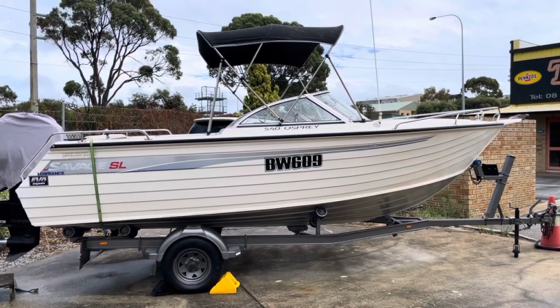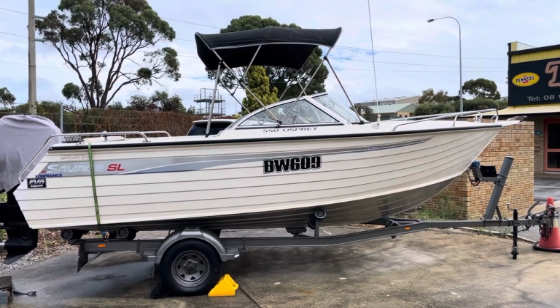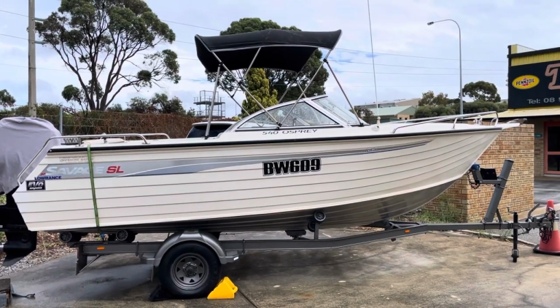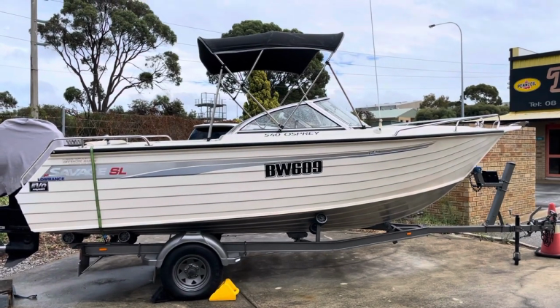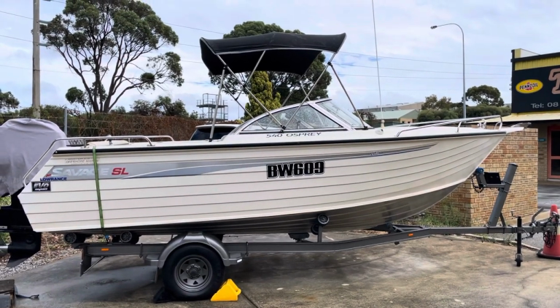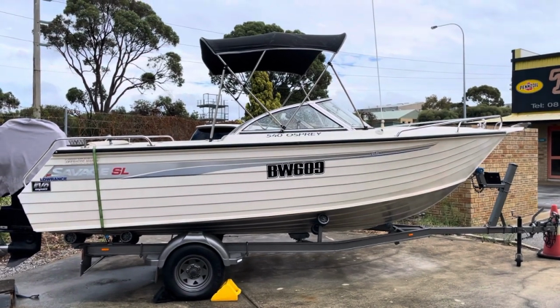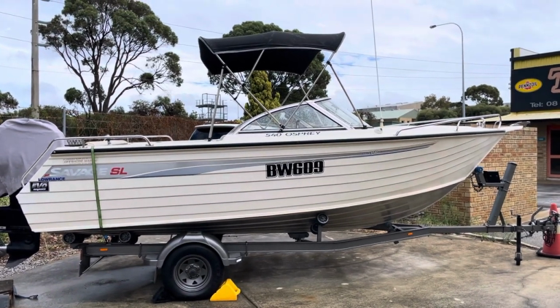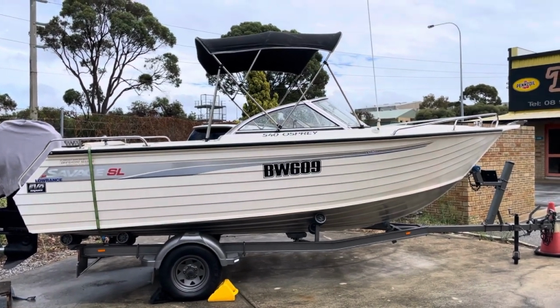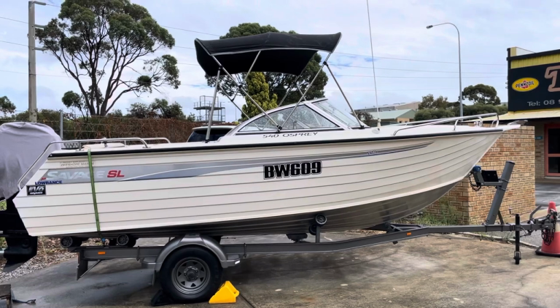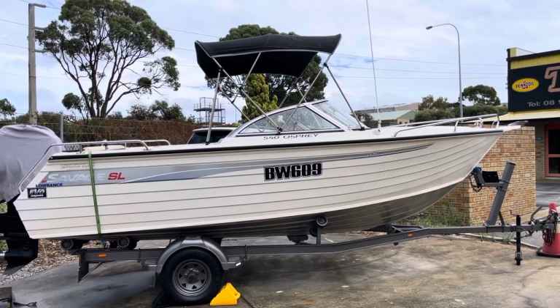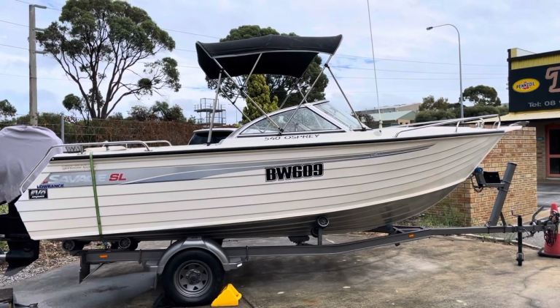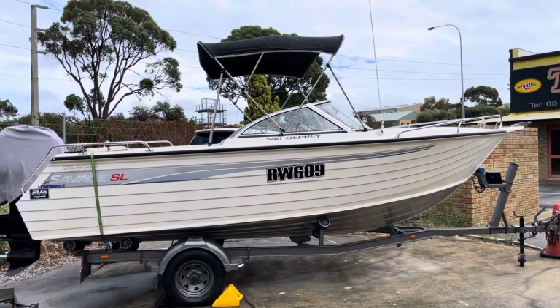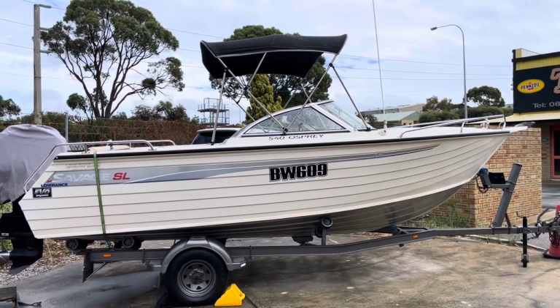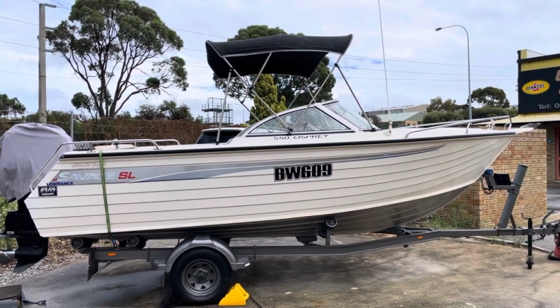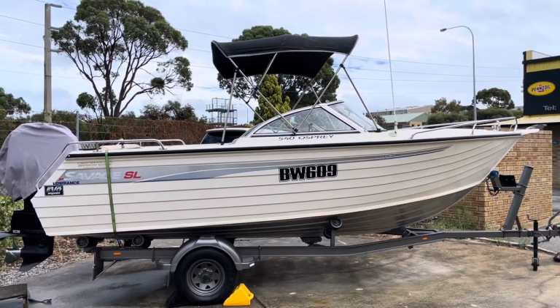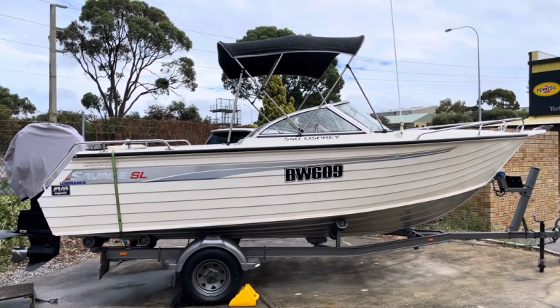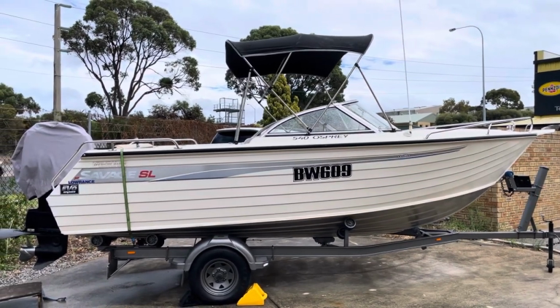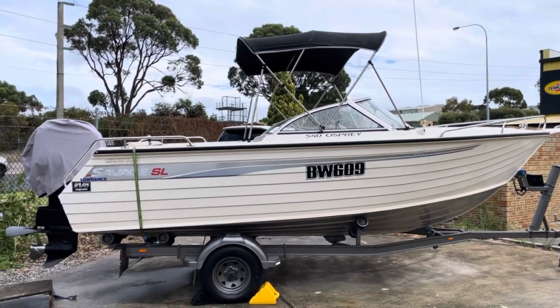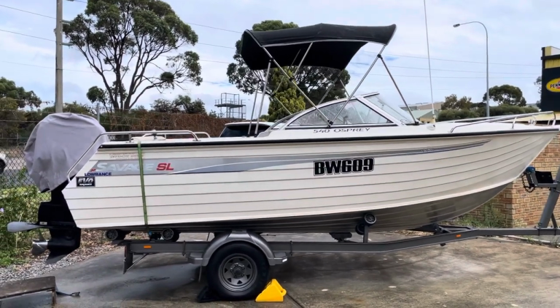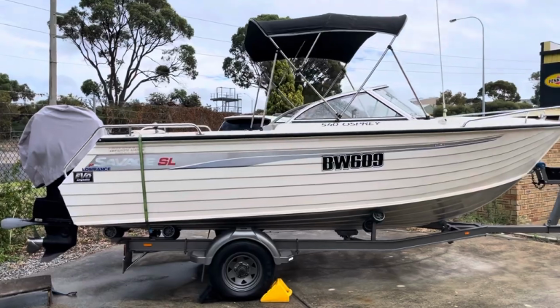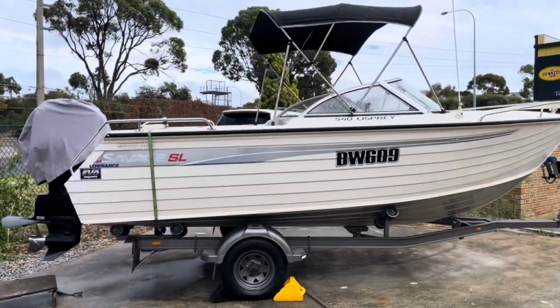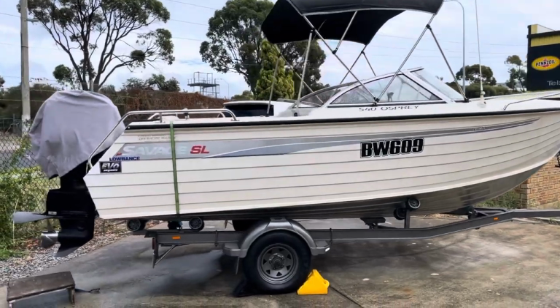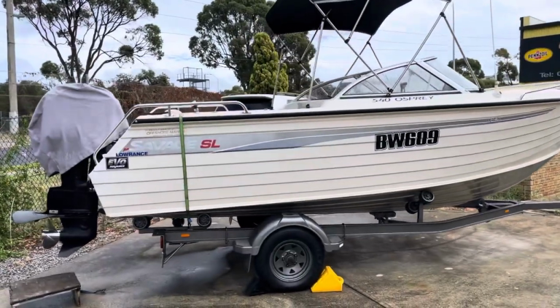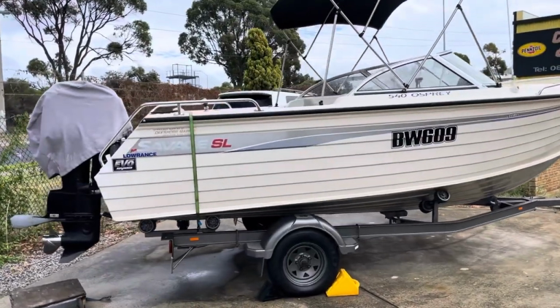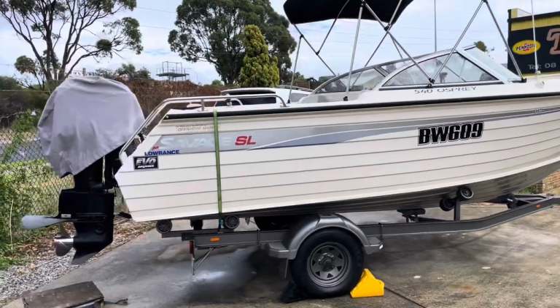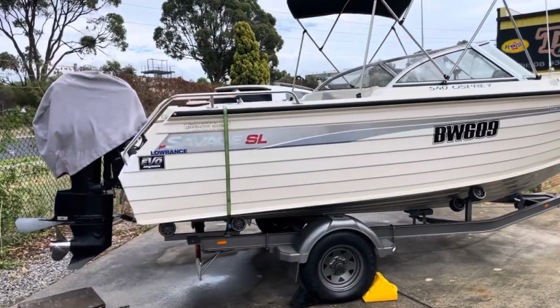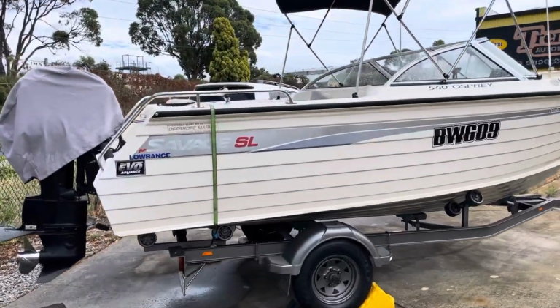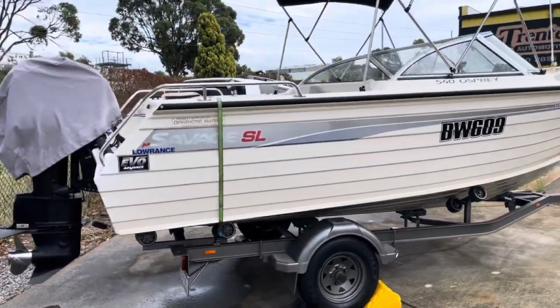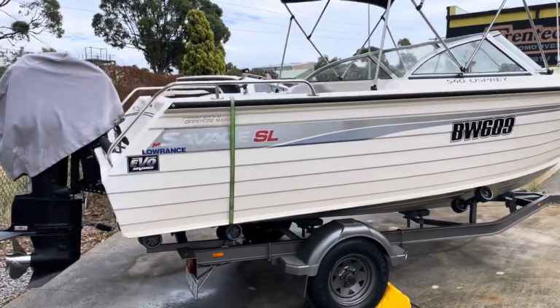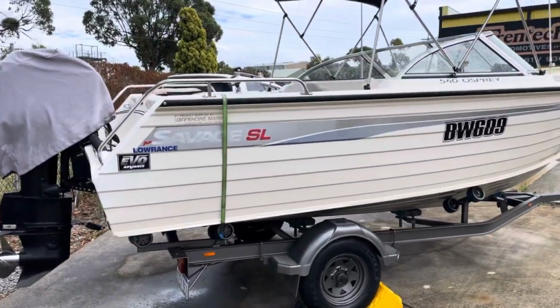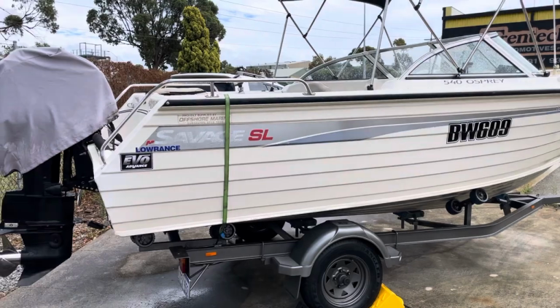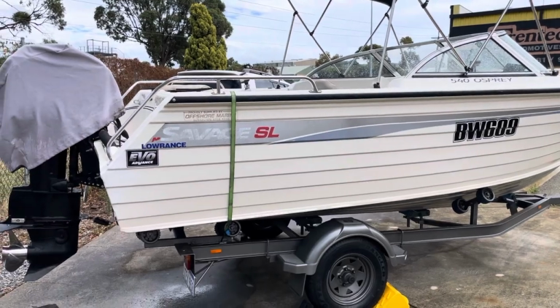This is another little boat we bought just recently. It's a Savage 540 Osprey bow rider, part of the SL series hull. Big boat actually — big, deep-sided.